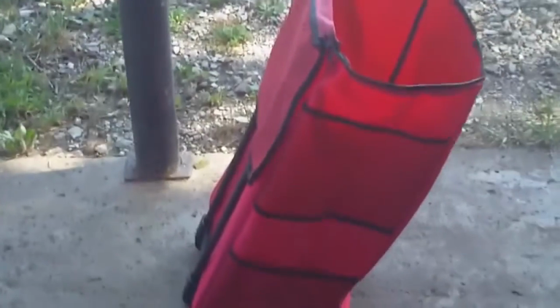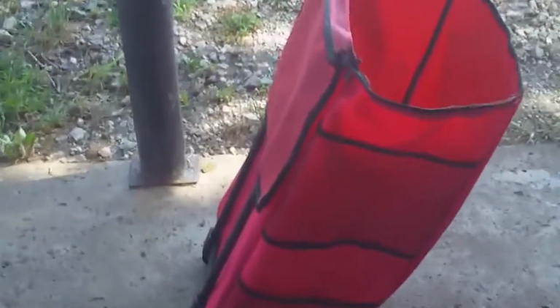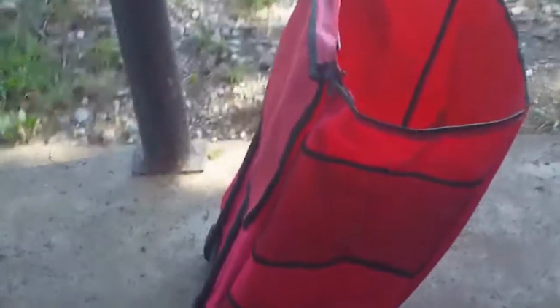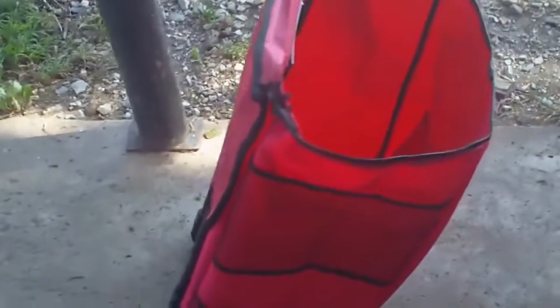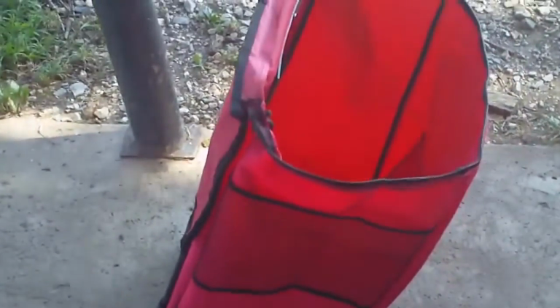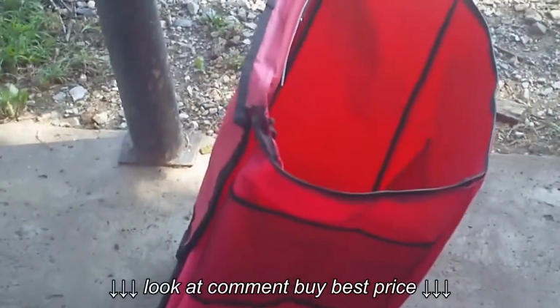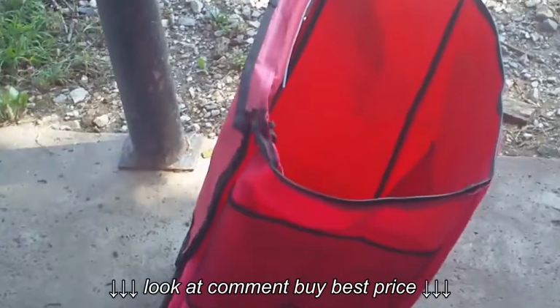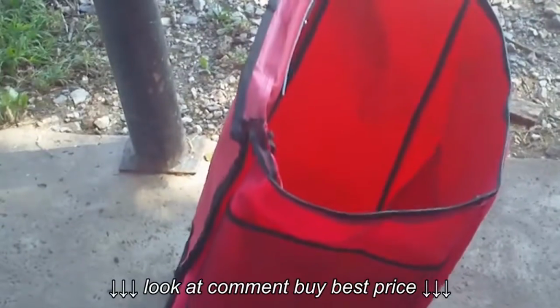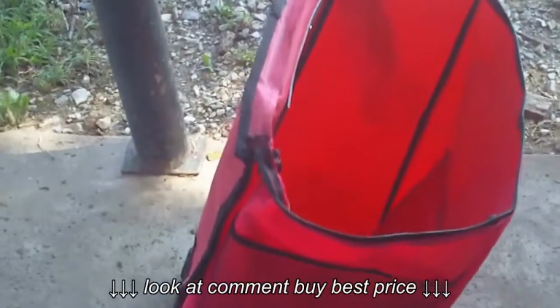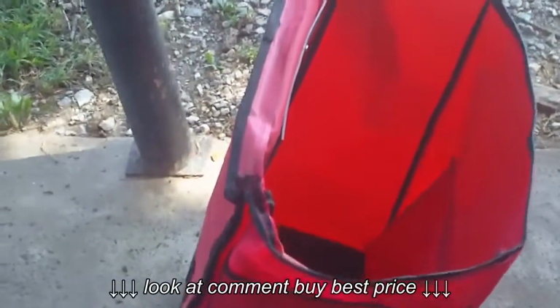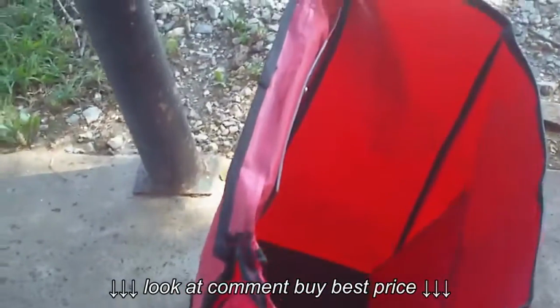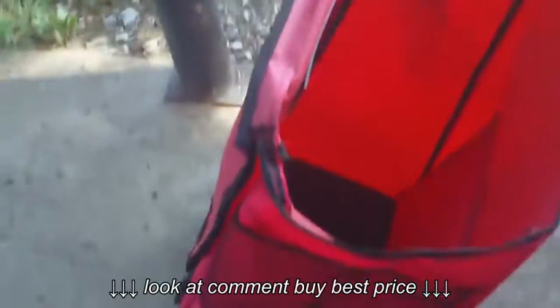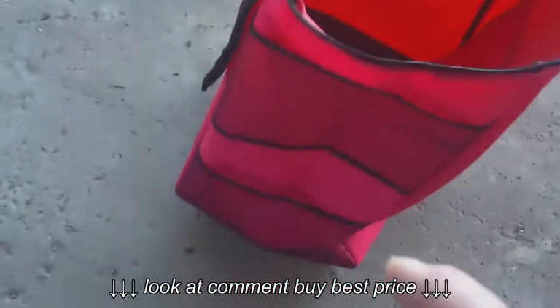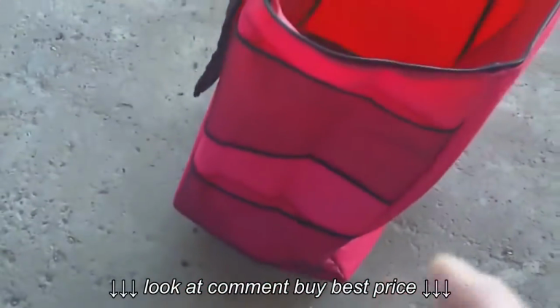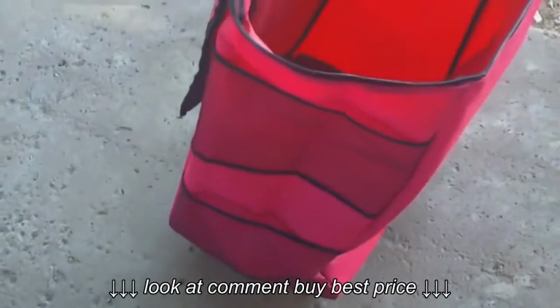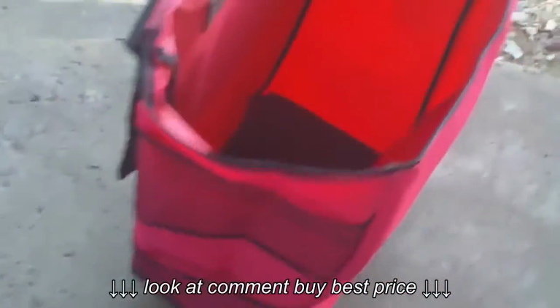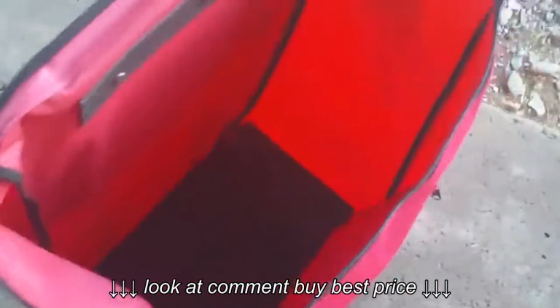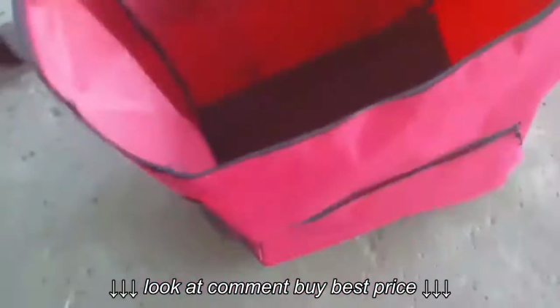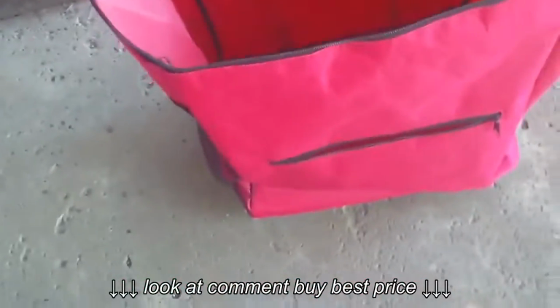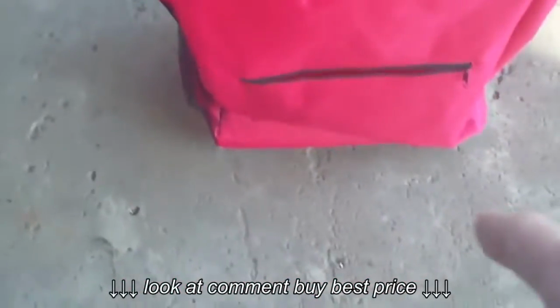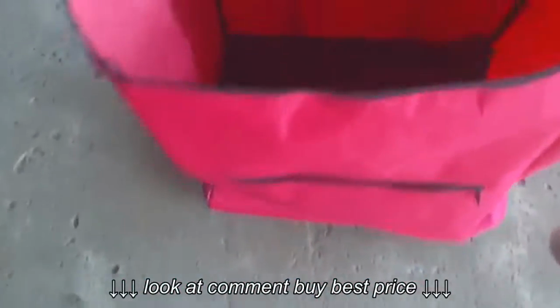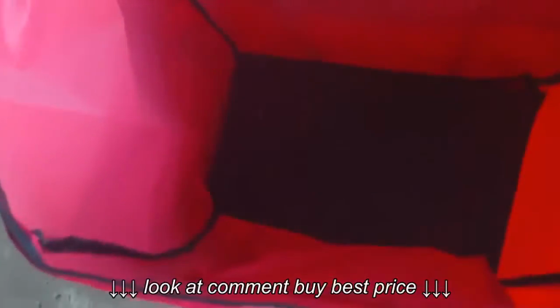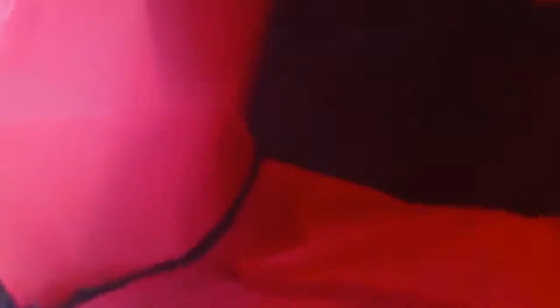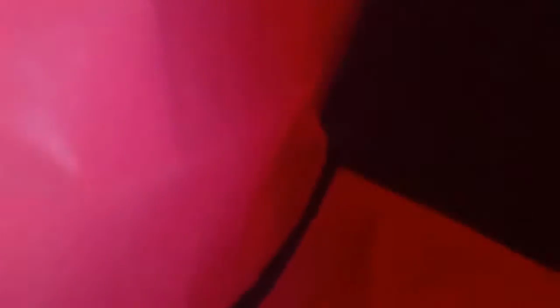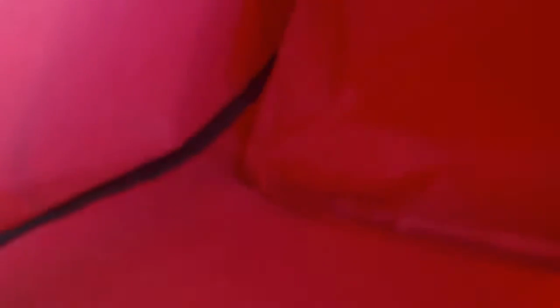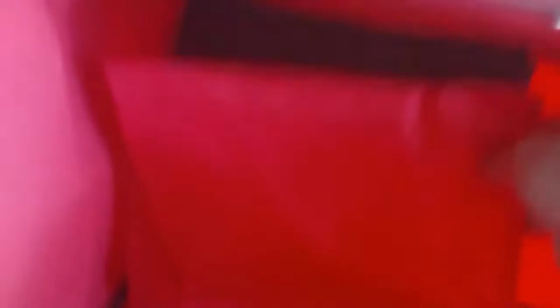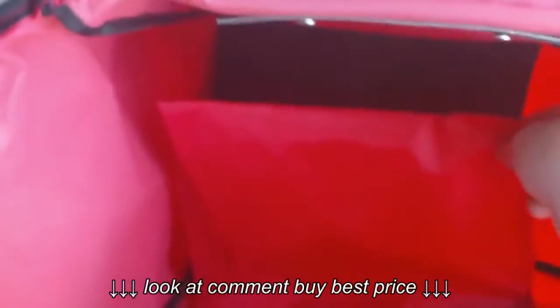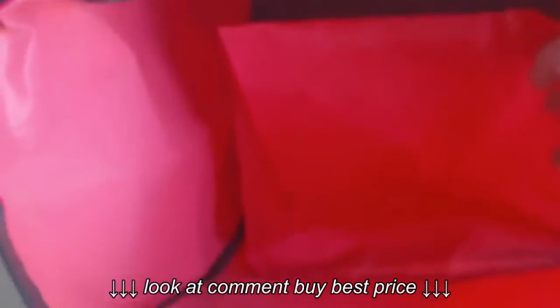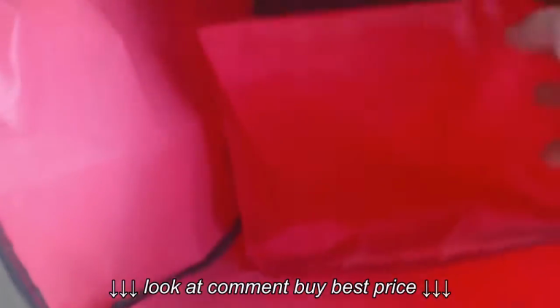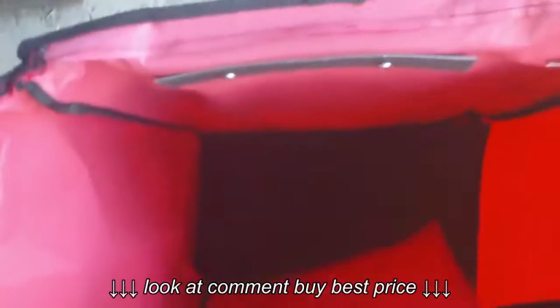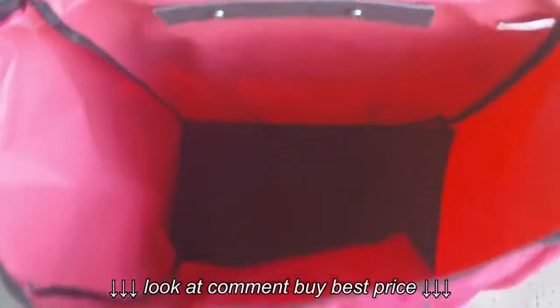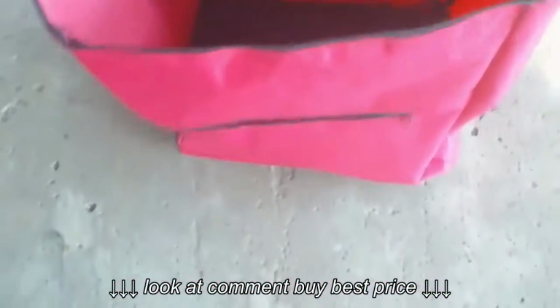But everything about it is perfect — it's light, it's got compartments. It's got one on the front that's really deep. Can you see that? Really big.